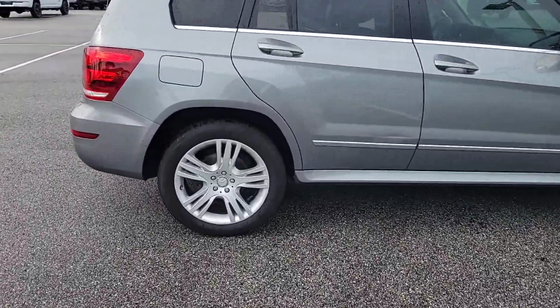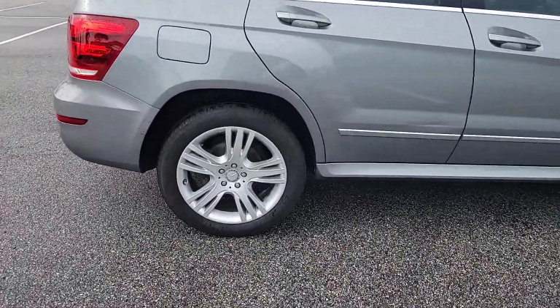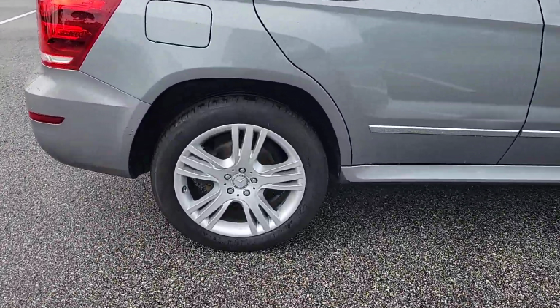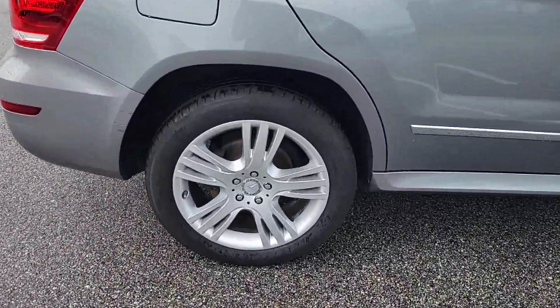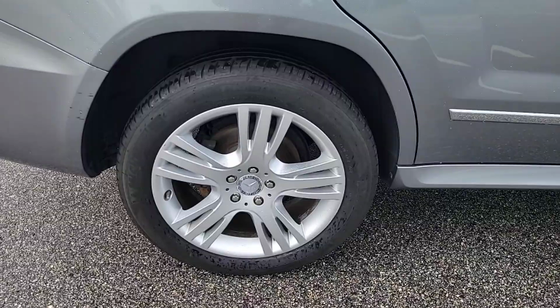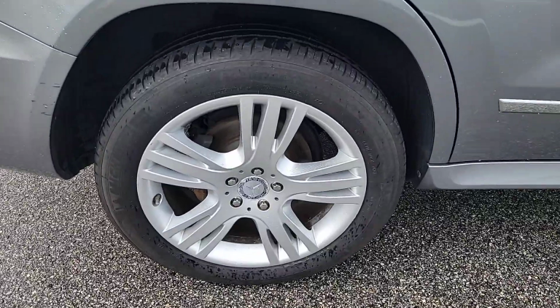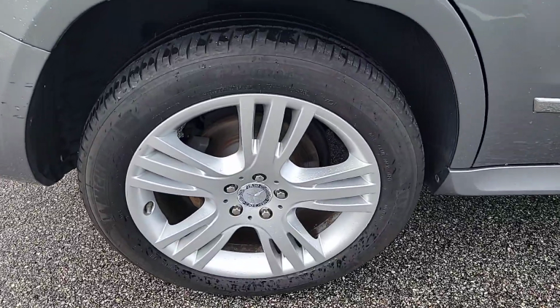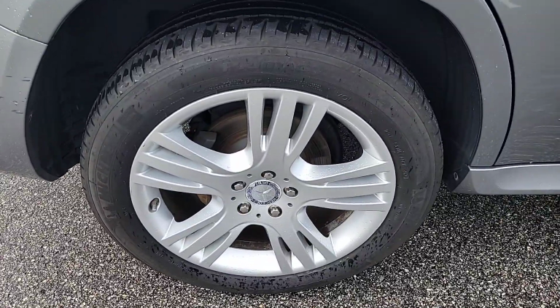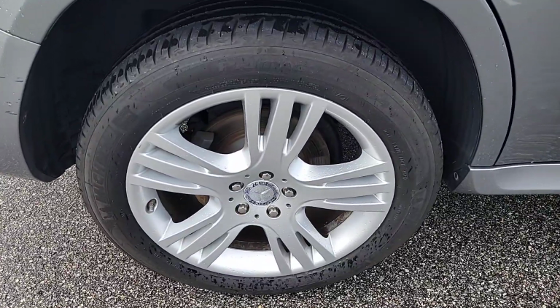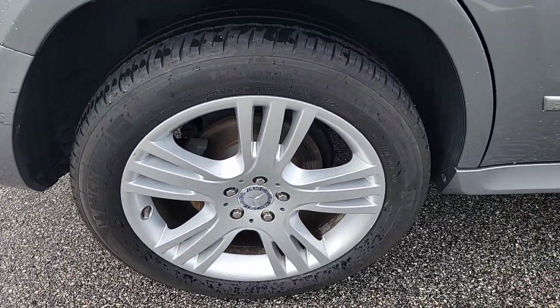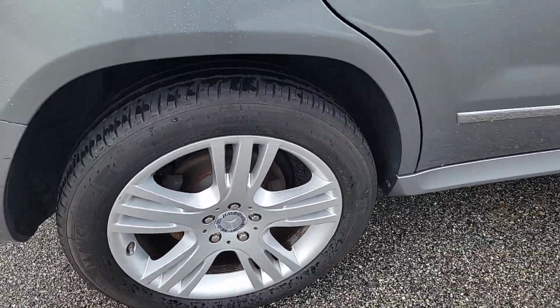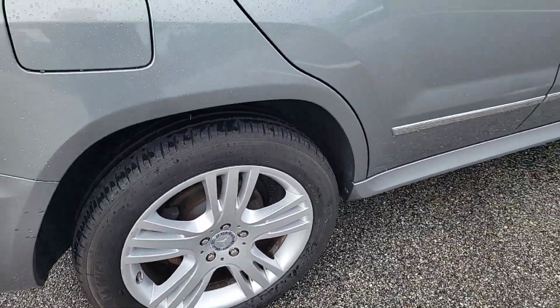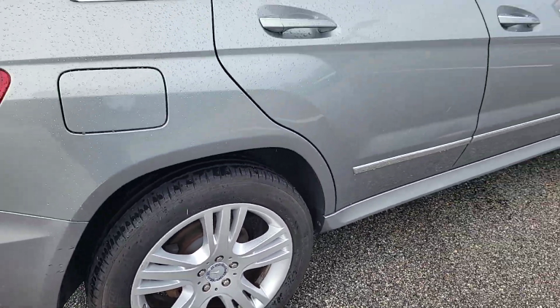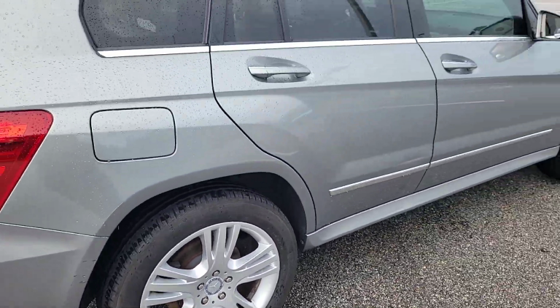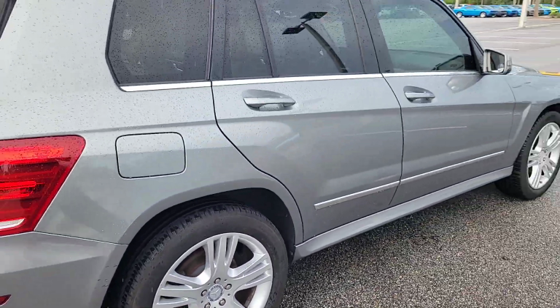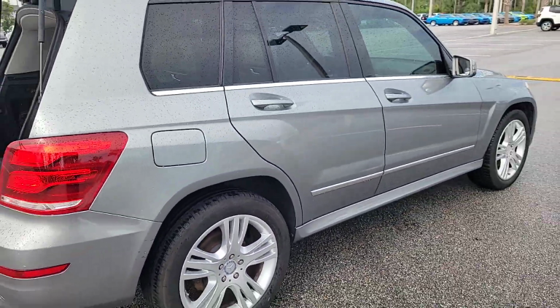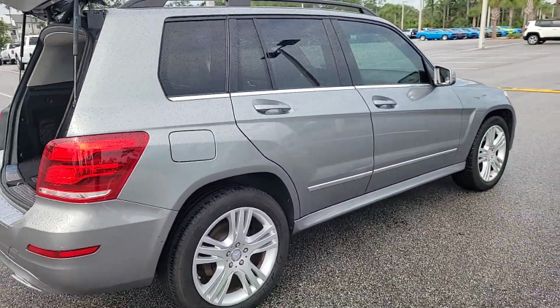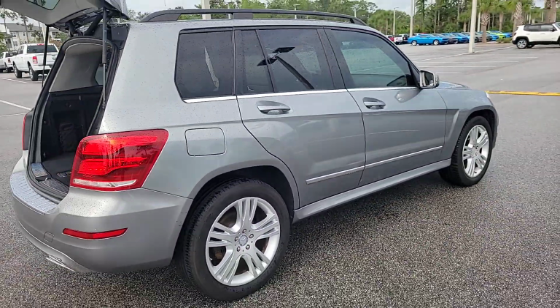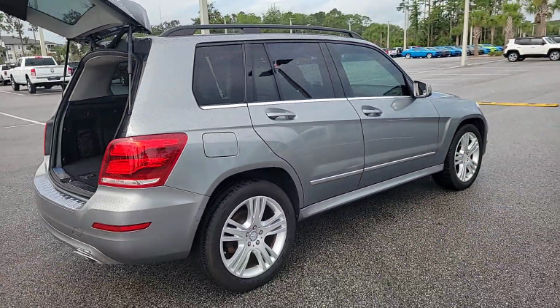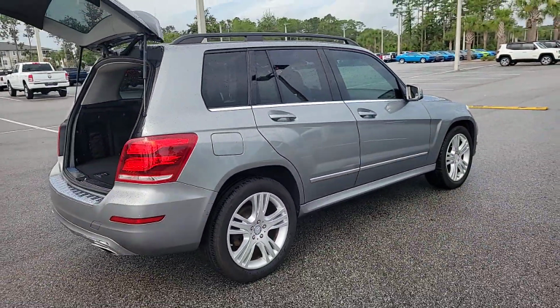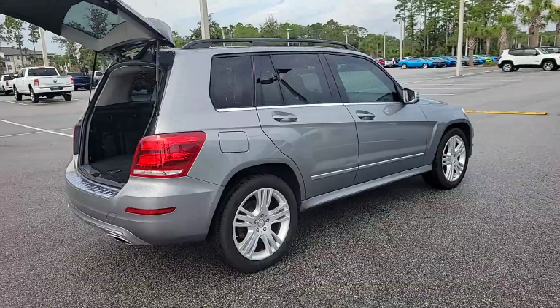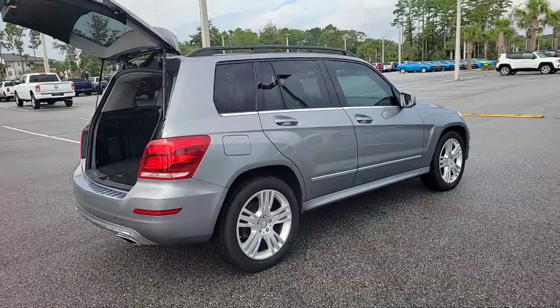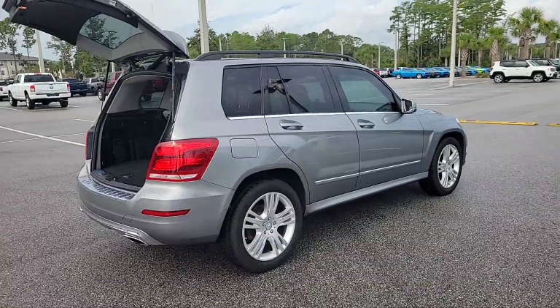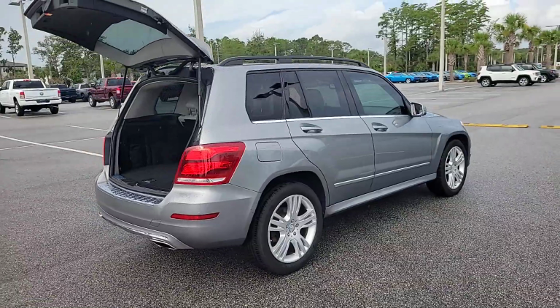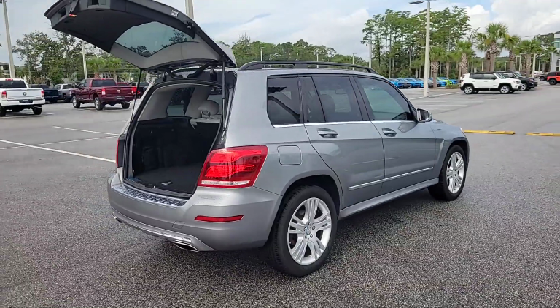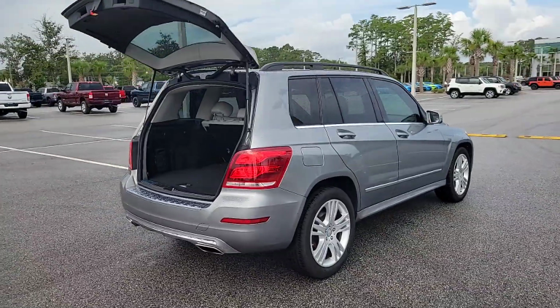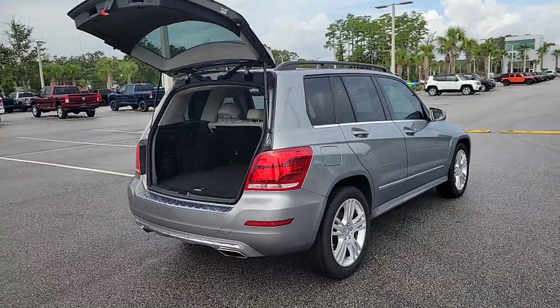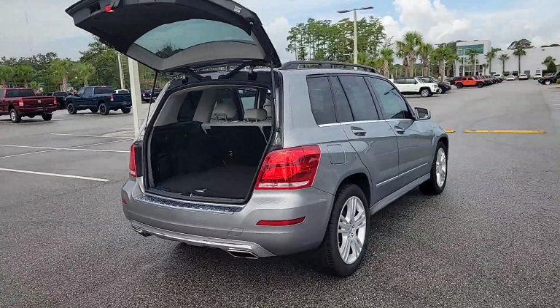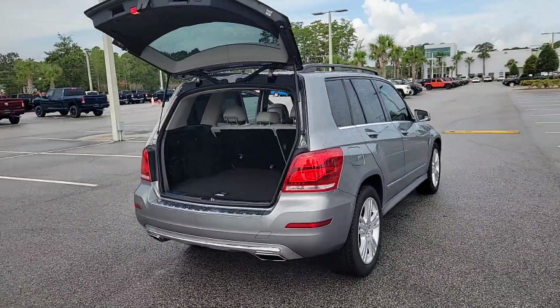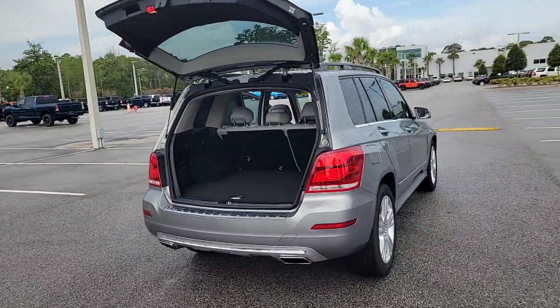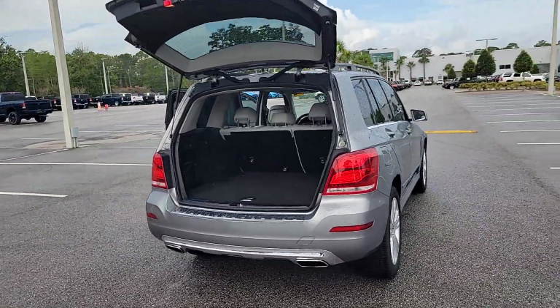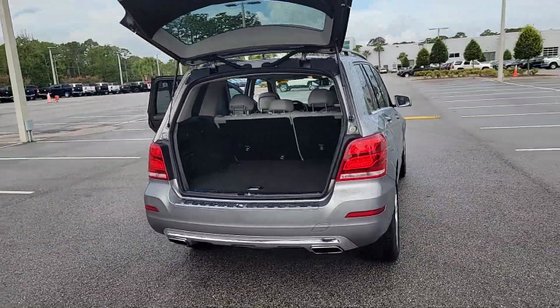From its distinguished styling to its rock-solid feel, premium build quality and athletic performance, this compact luxury SUV inspires excellence every time you take the wheel.